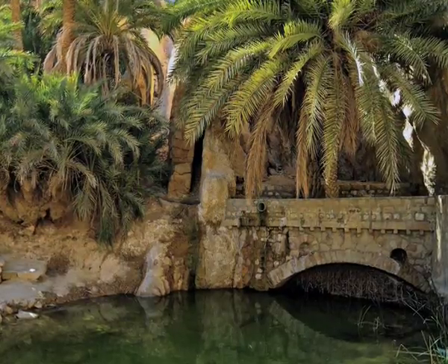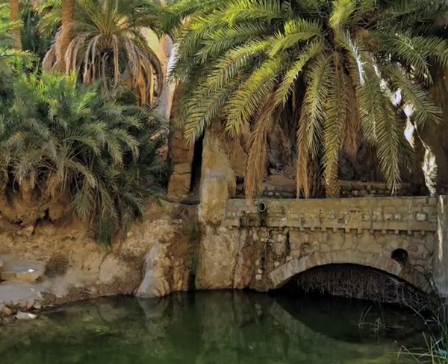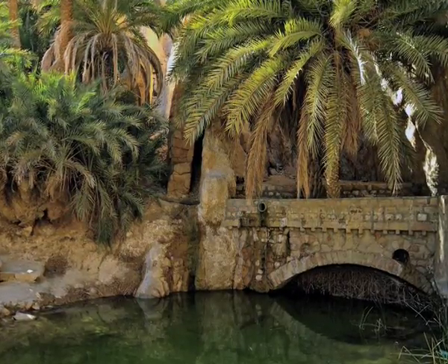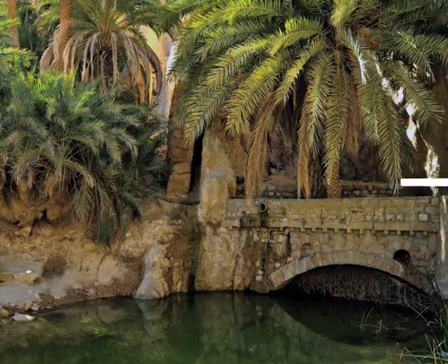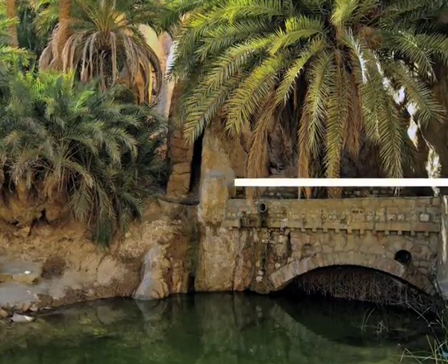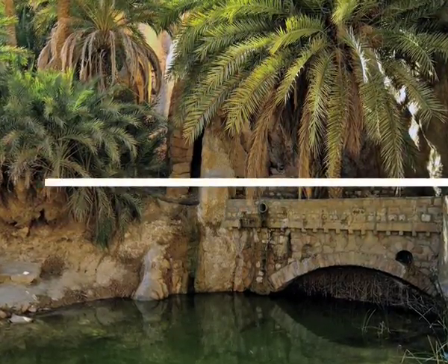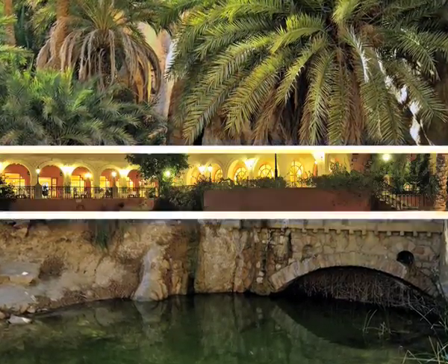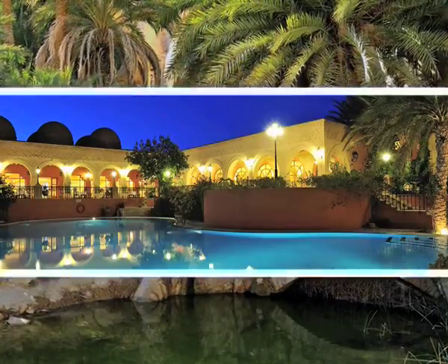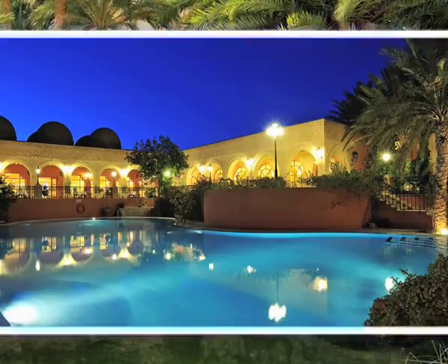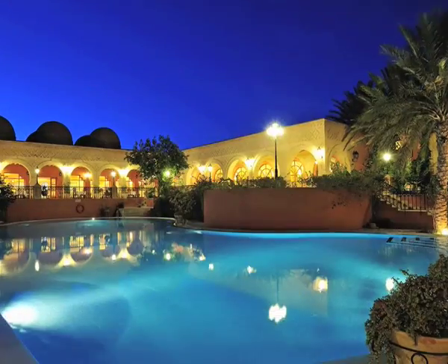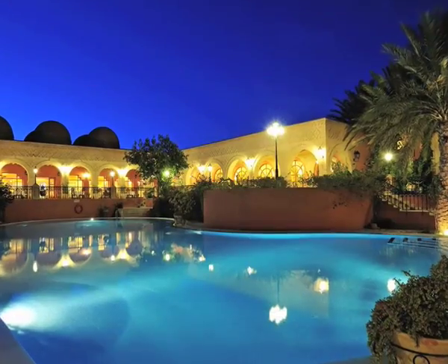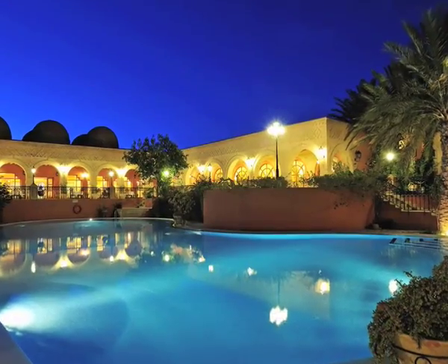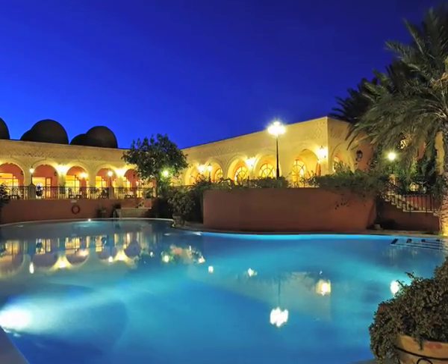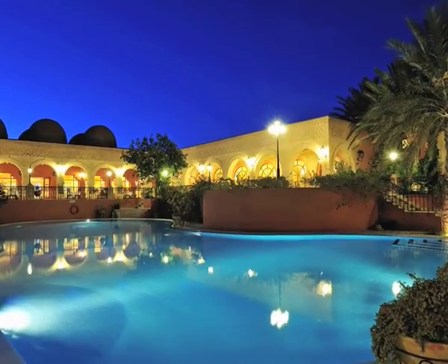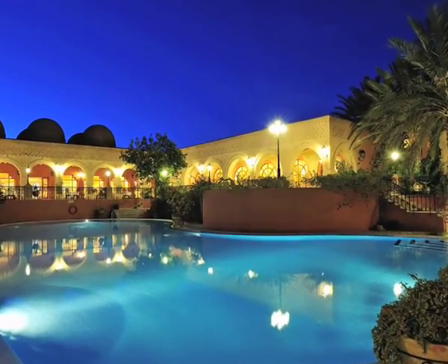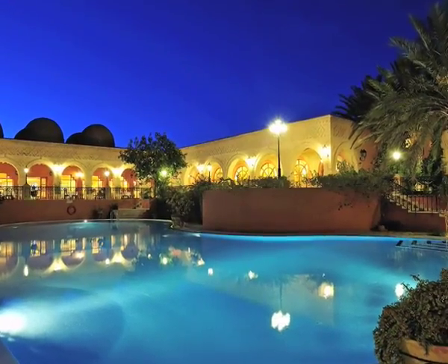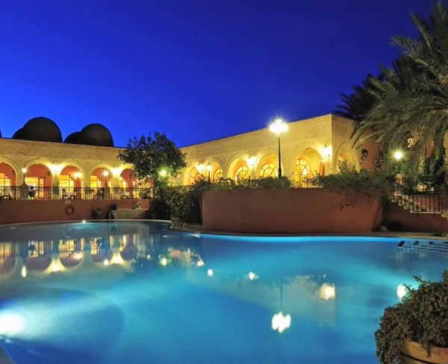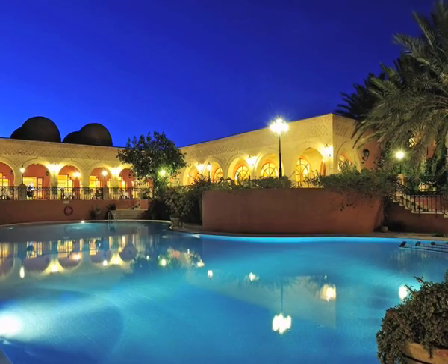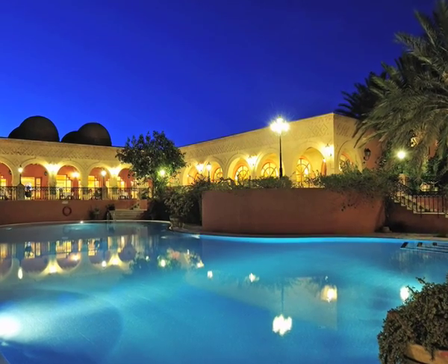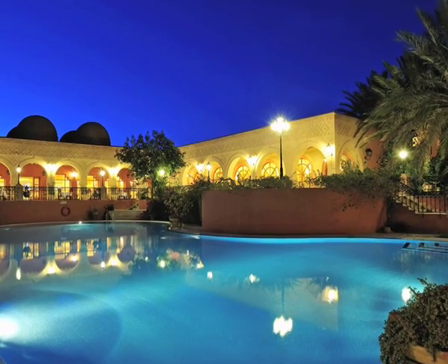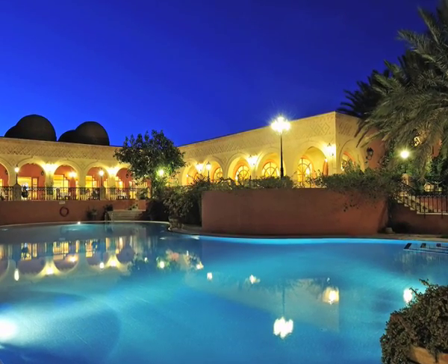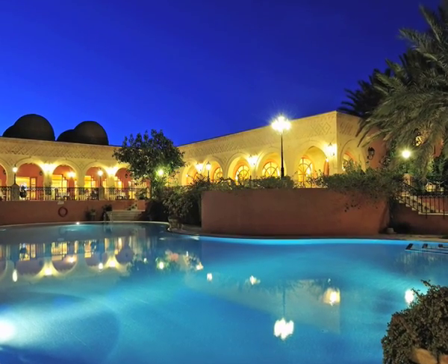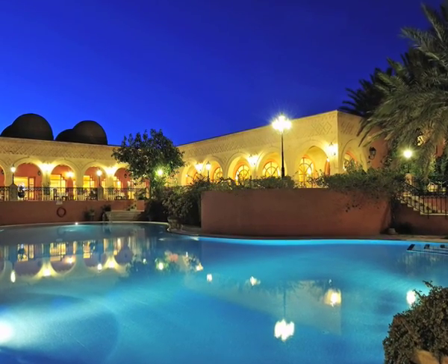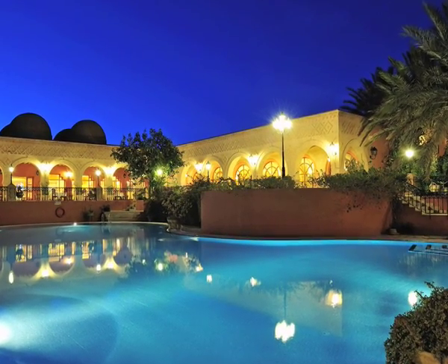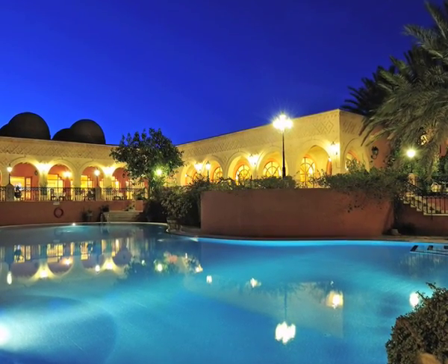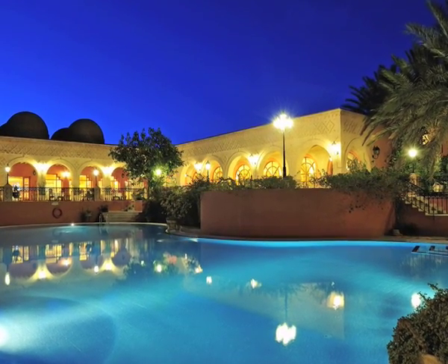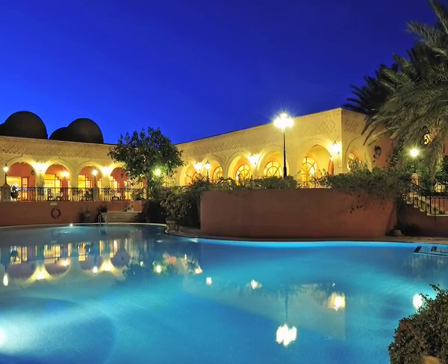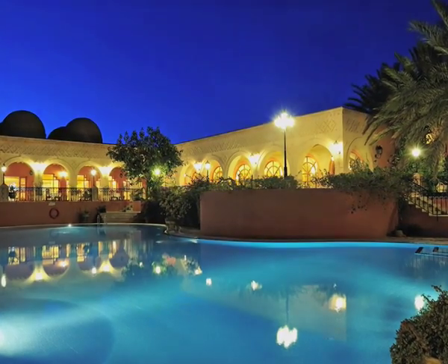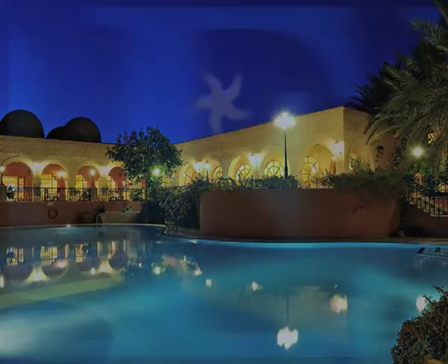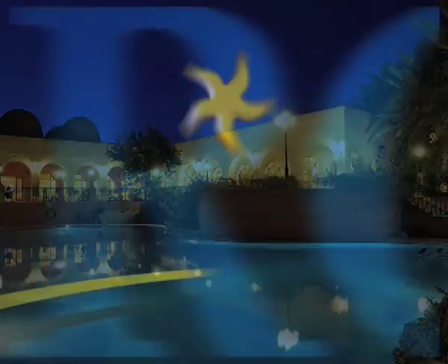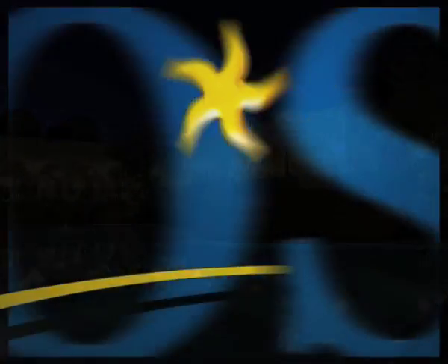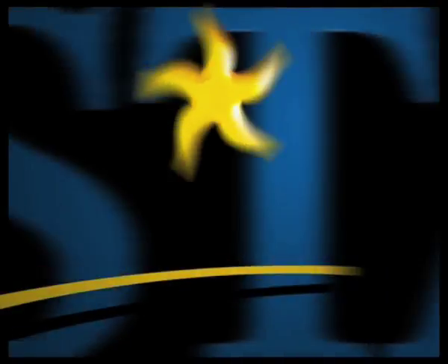All in all, the Iberostar Palmyre is the perfect companion for your Sahara adventure. Iberostar Palmyre — the Sahara desert at your feet.